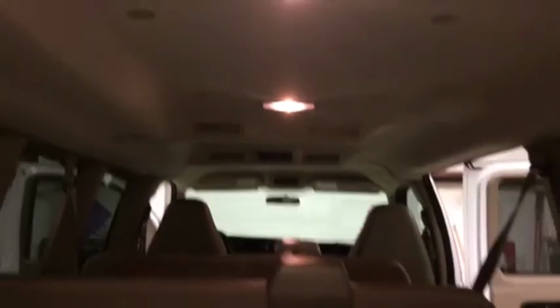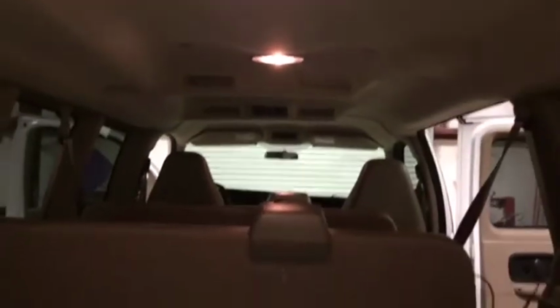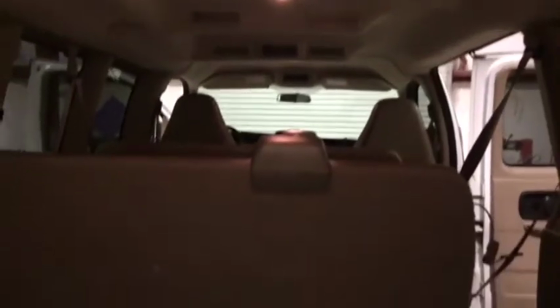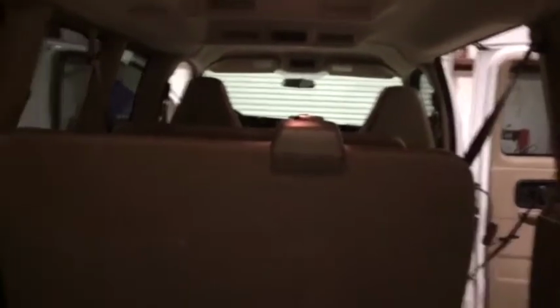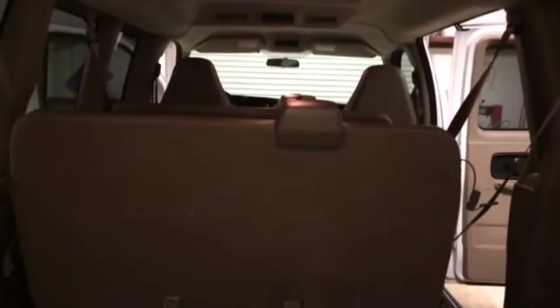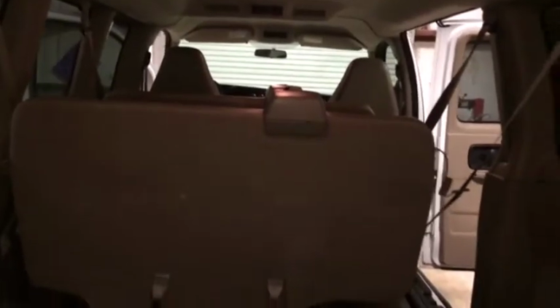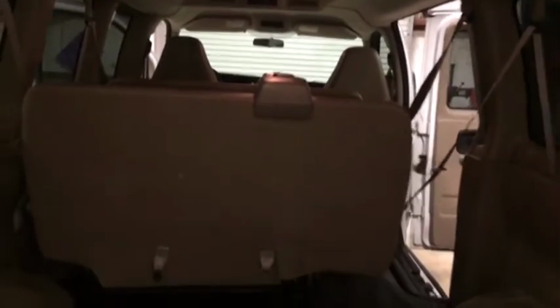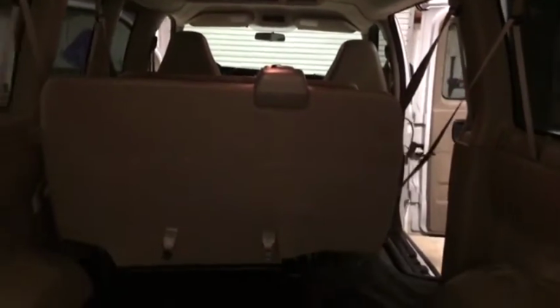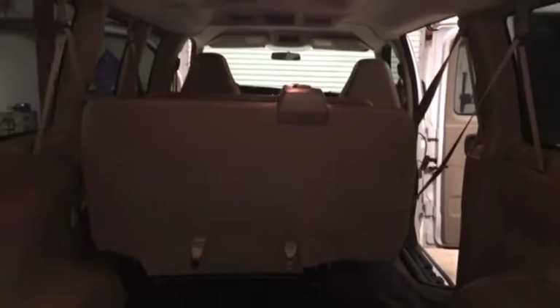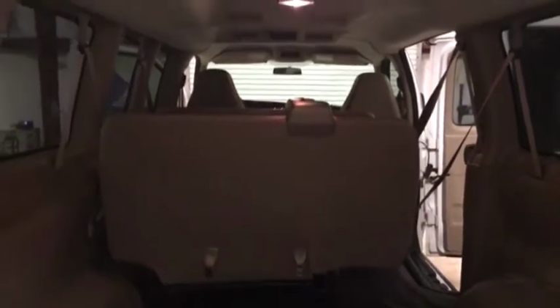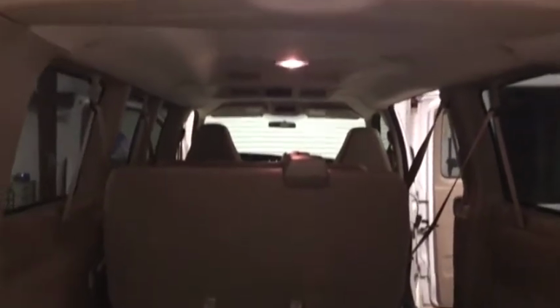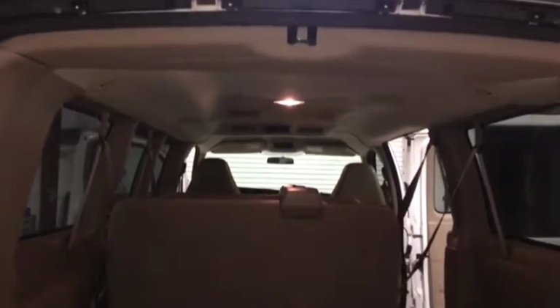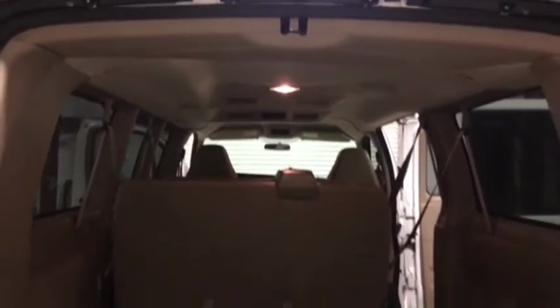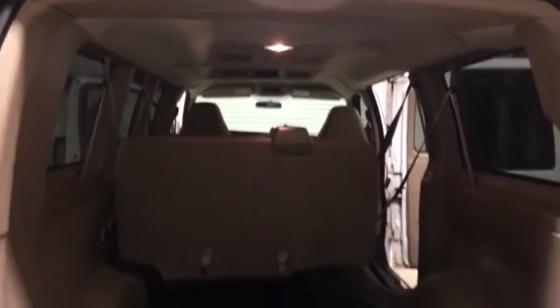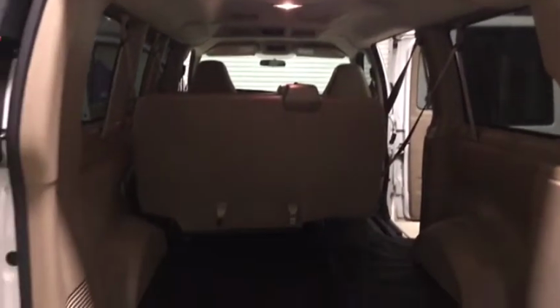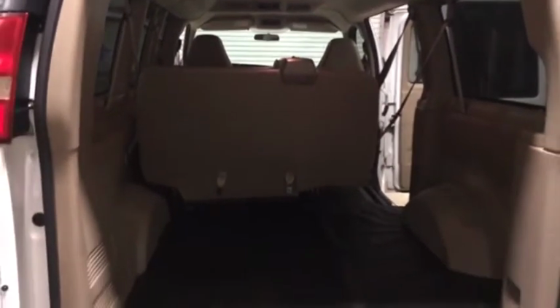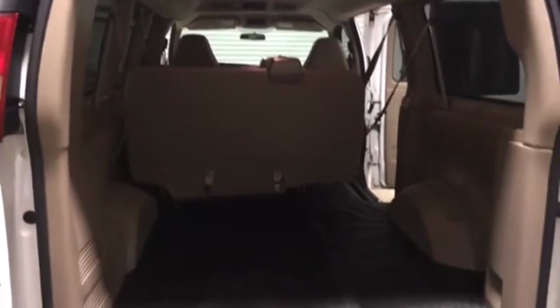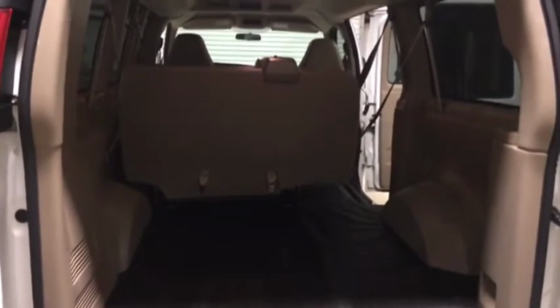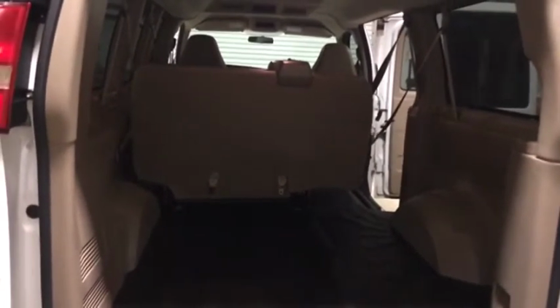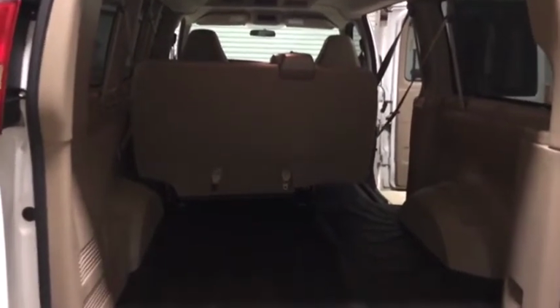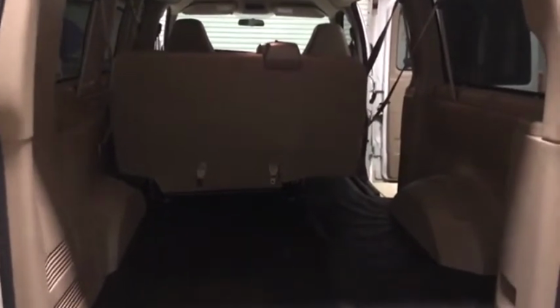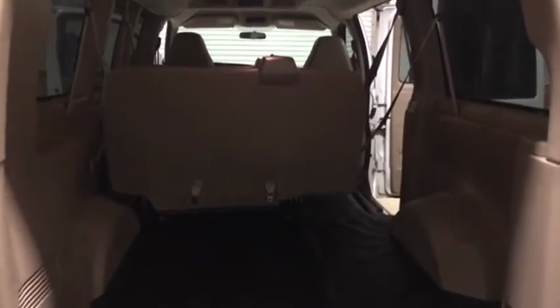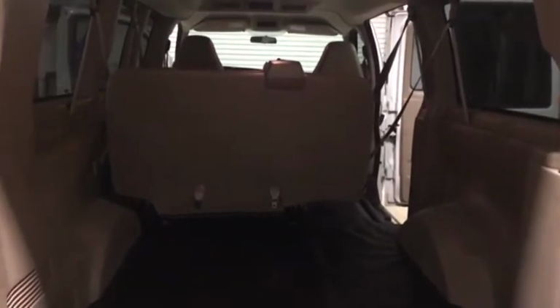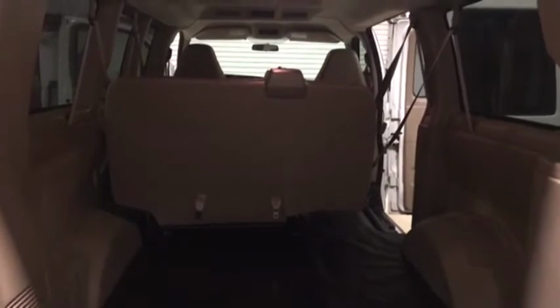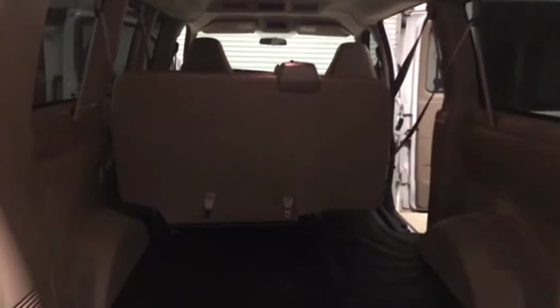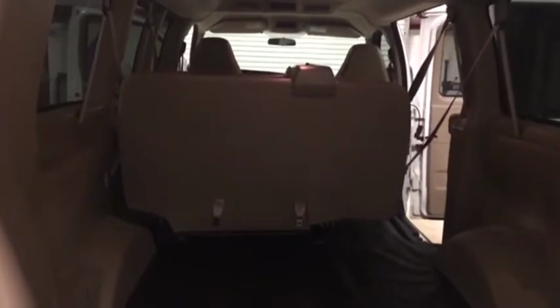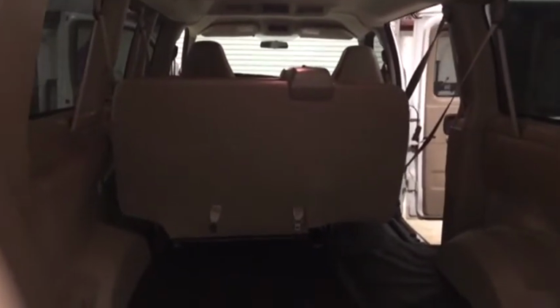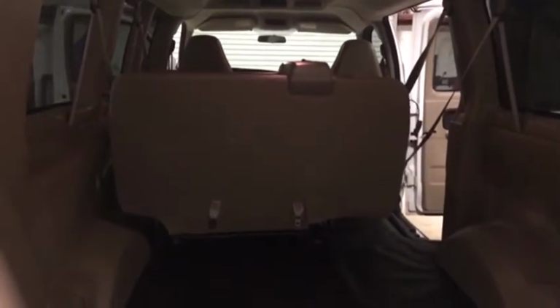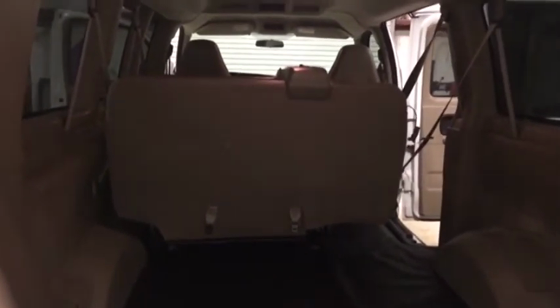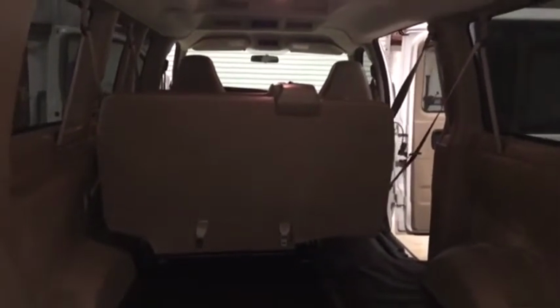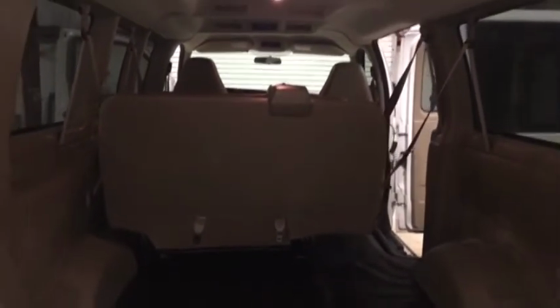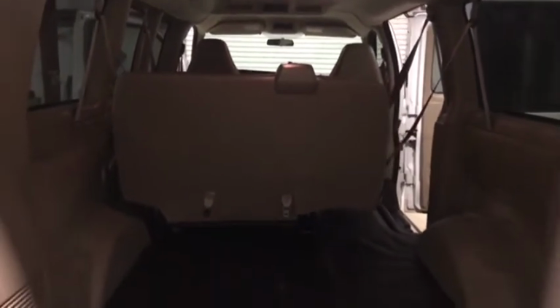Nice addition there. It's a 7 passenger van plus 1 driver, so 8 people can fit in this van. The headliner looks great. Very nice van here off a local utility company — only has 38,000 miles. Very rare find, a van with this age and low miles like it has.